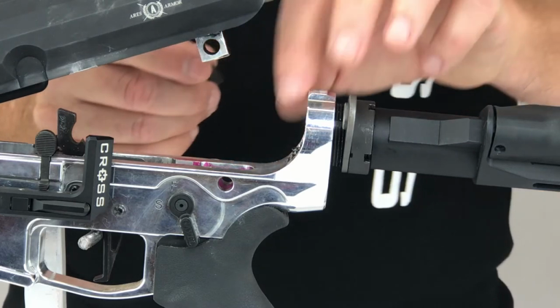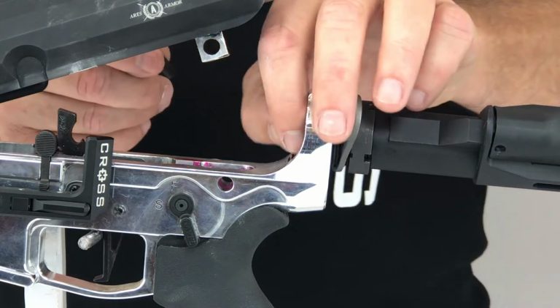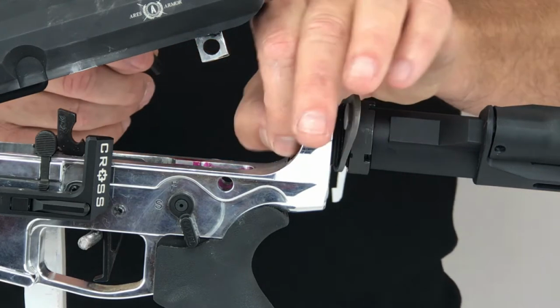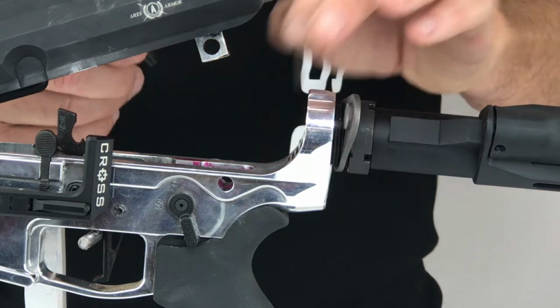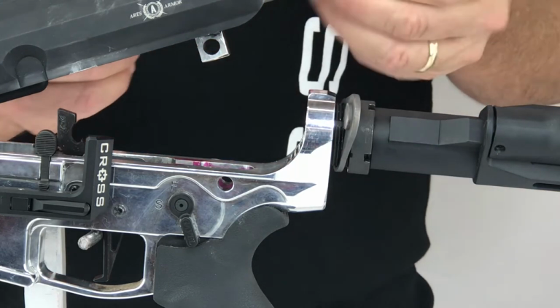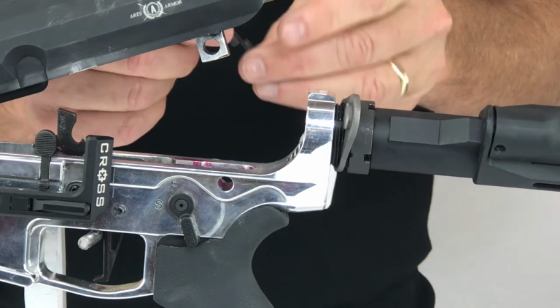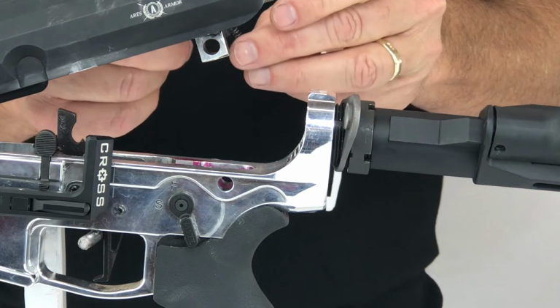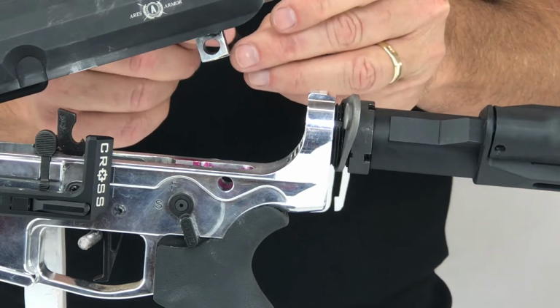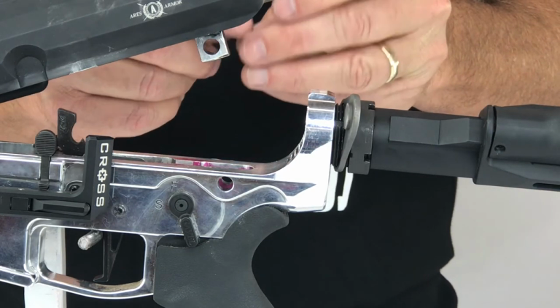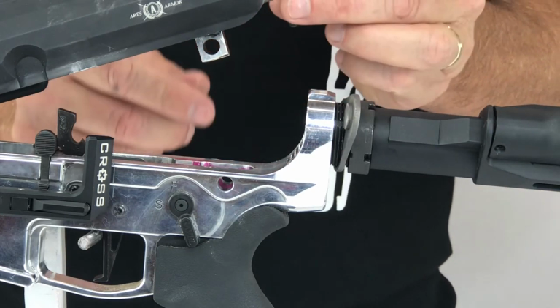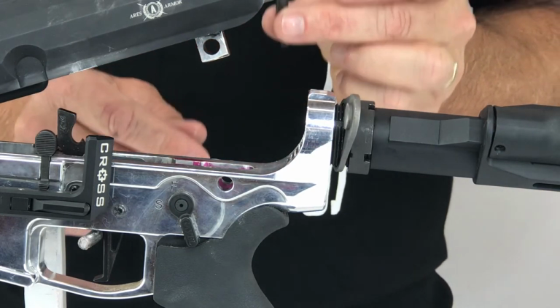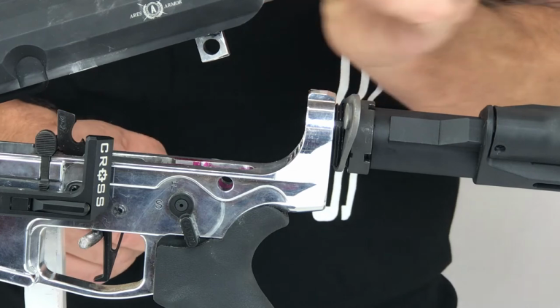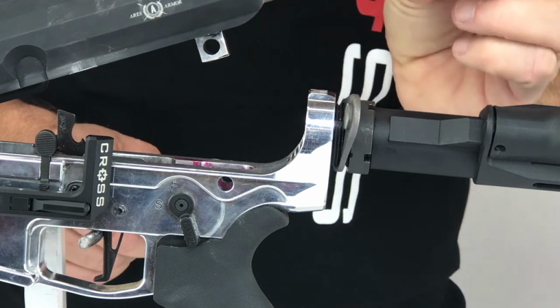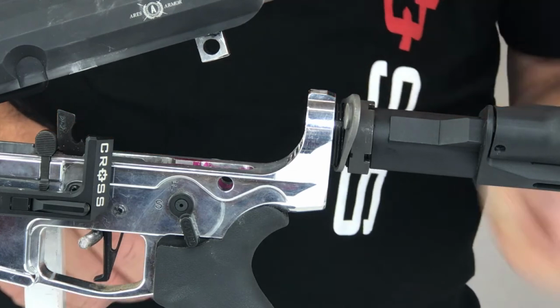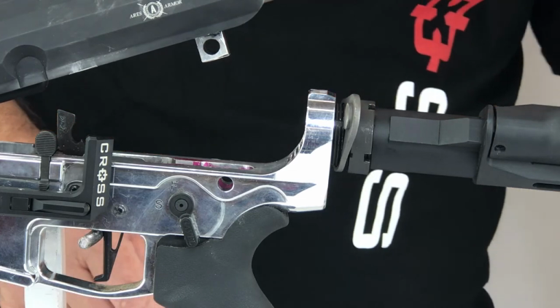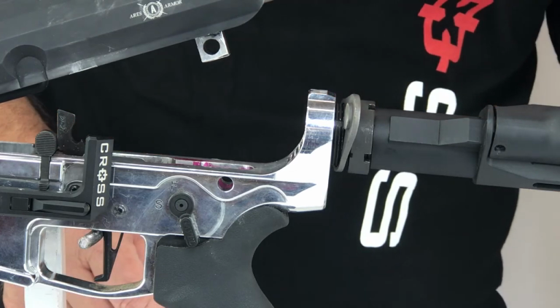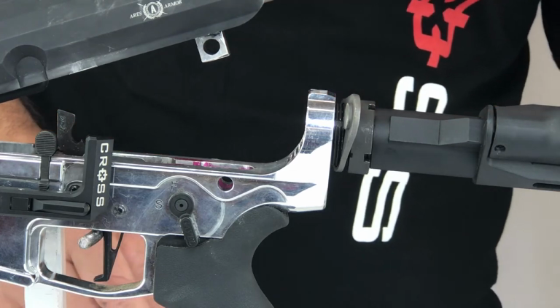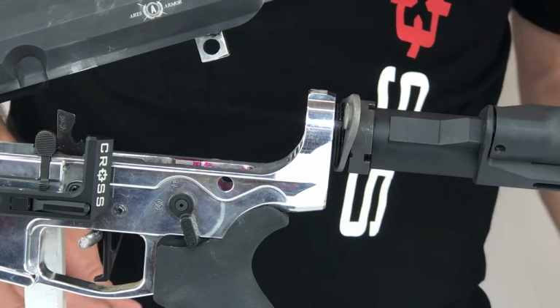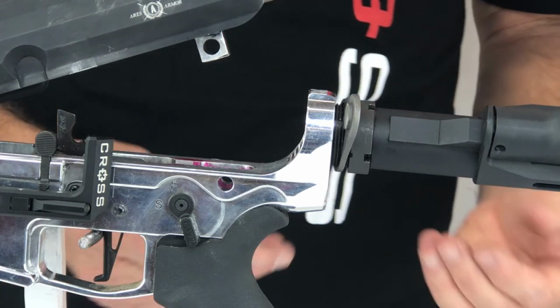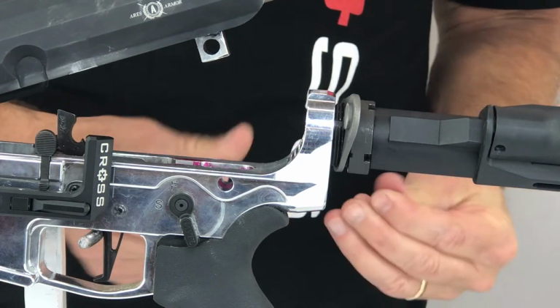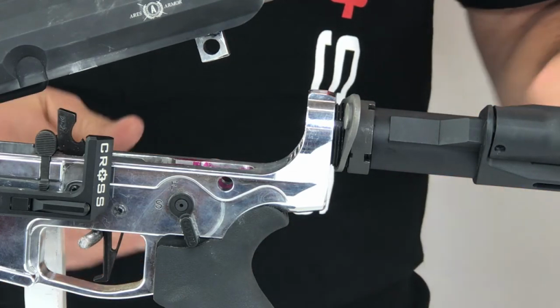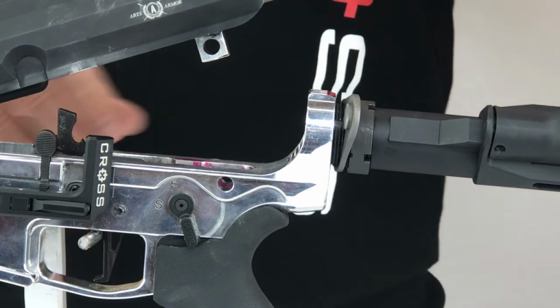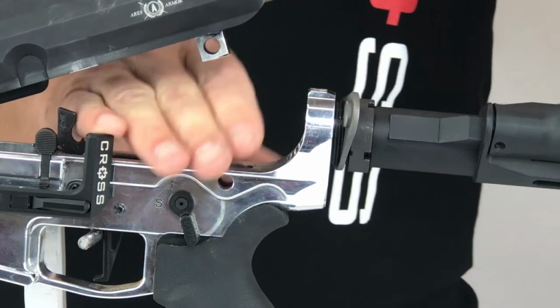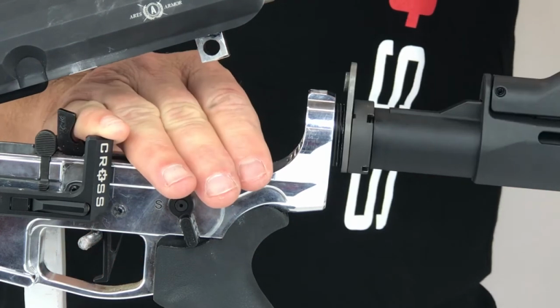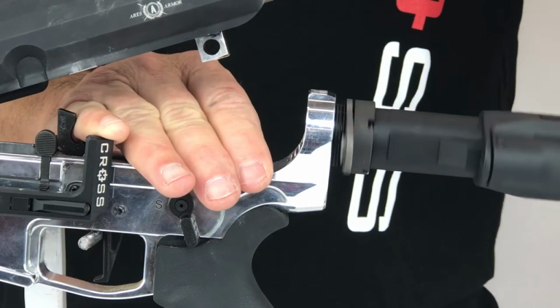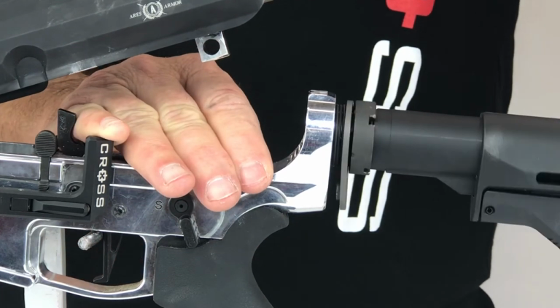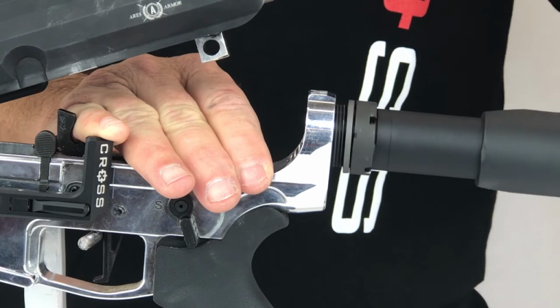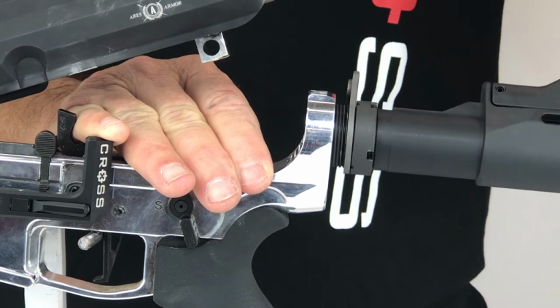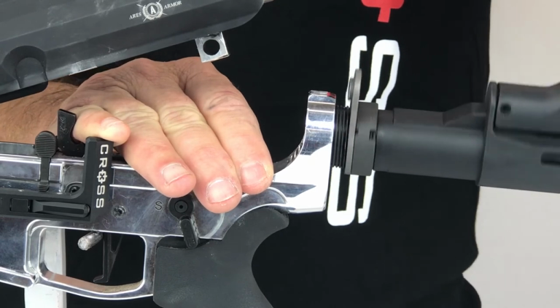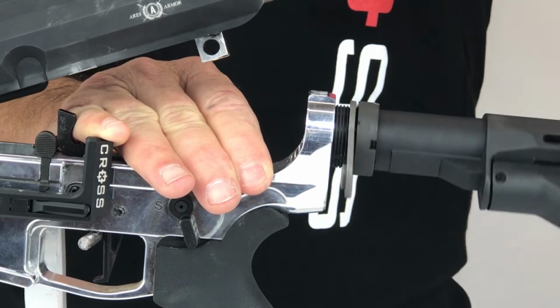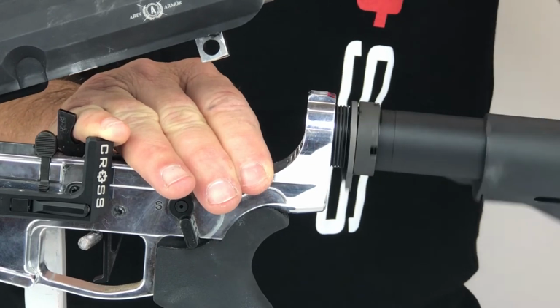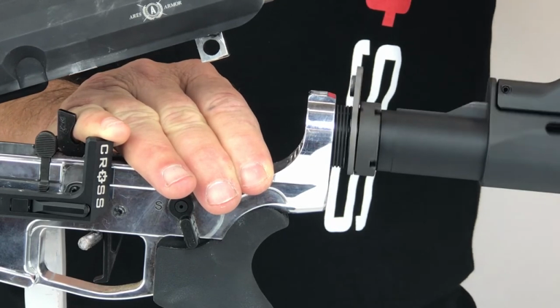Remove the retainer spring assembly and set to the side — we will reuse this again. Now let's remove the buffer tube and the buffer plate completely. The buffer plate will not be used again in this assembly.